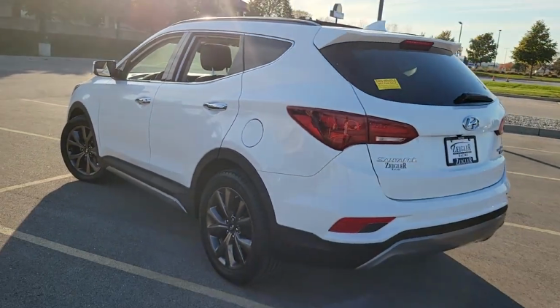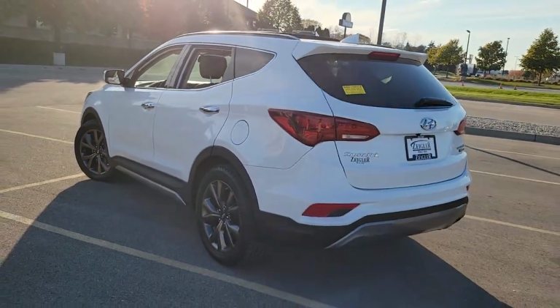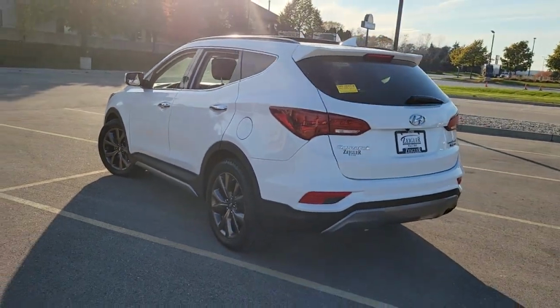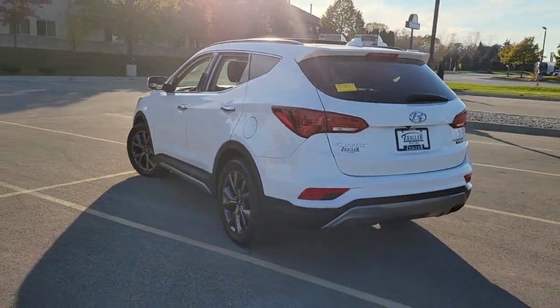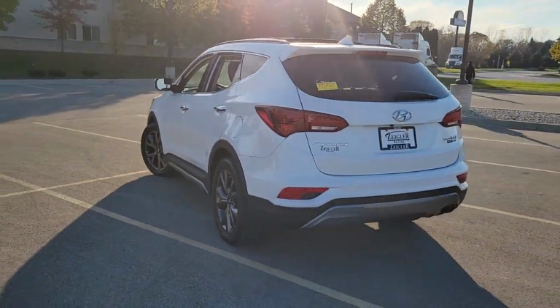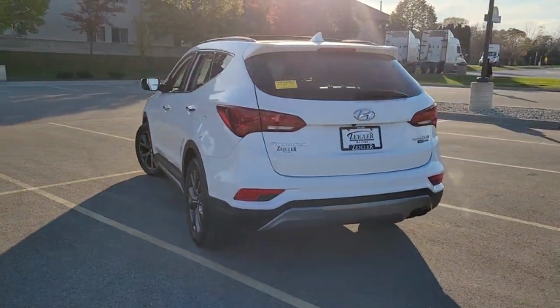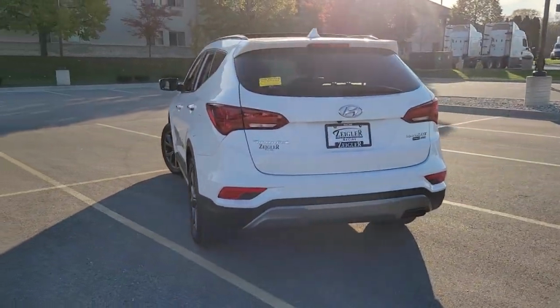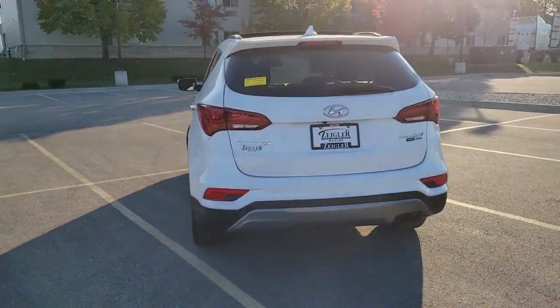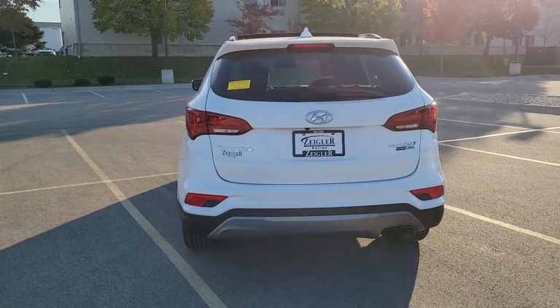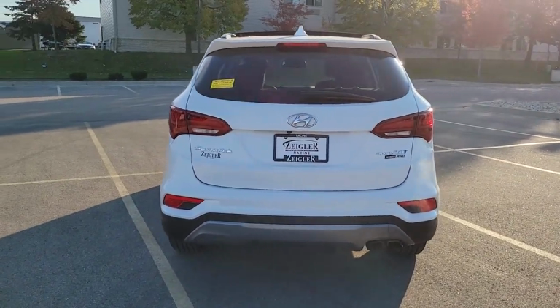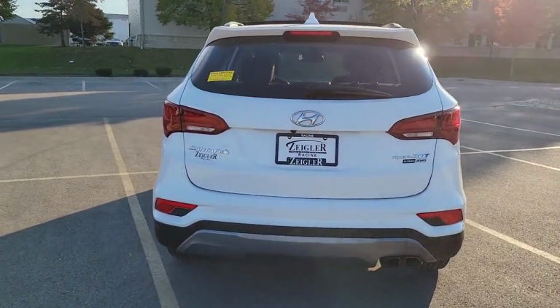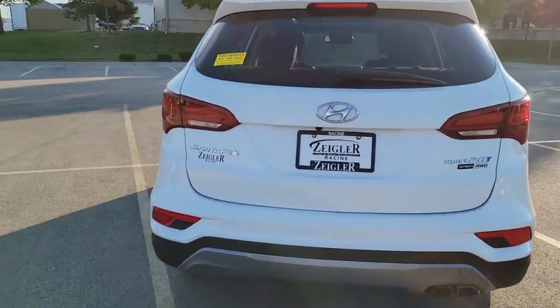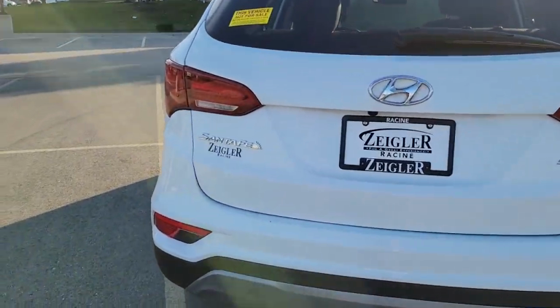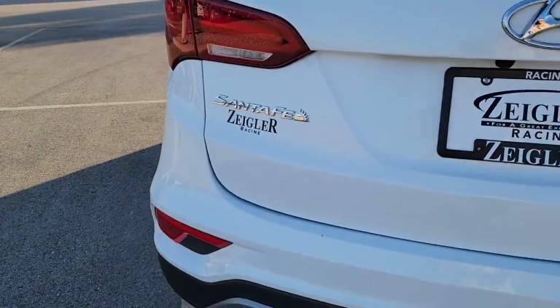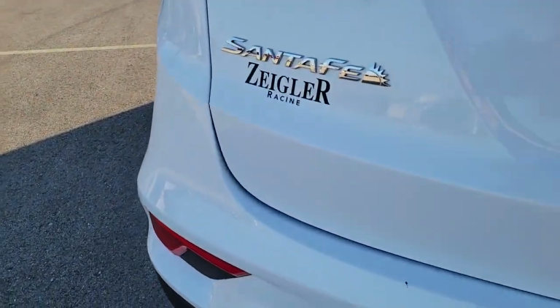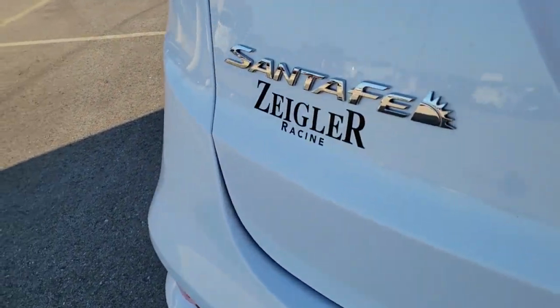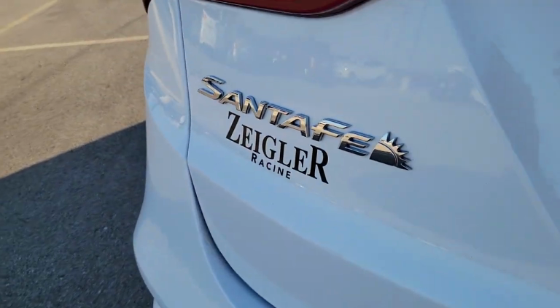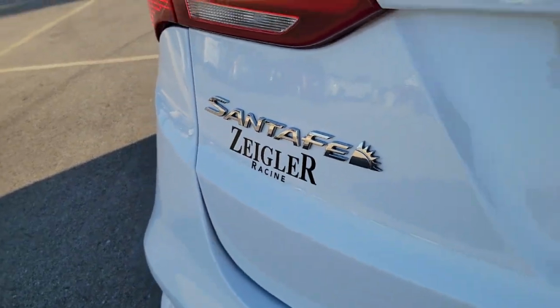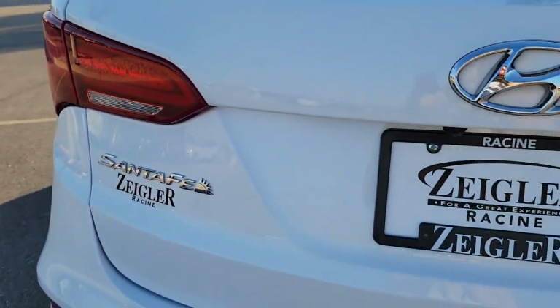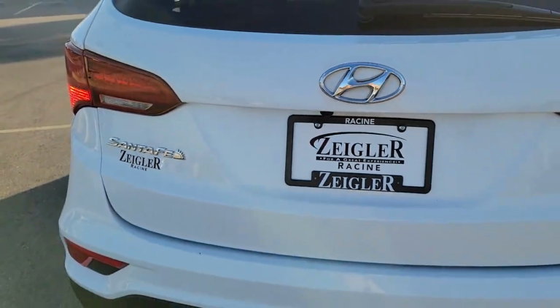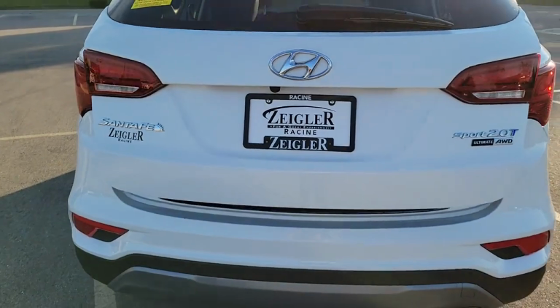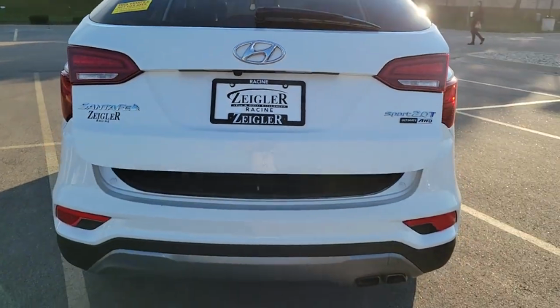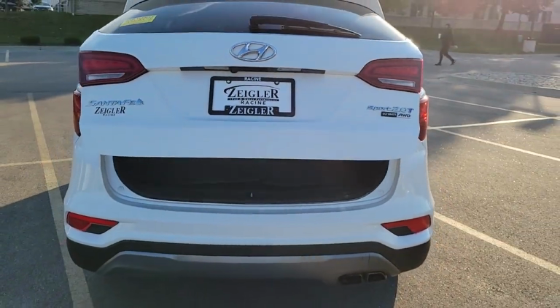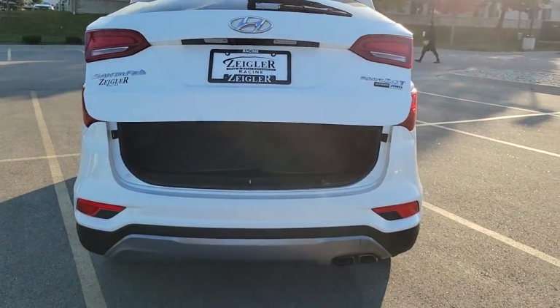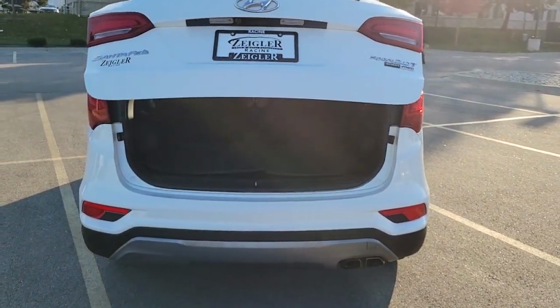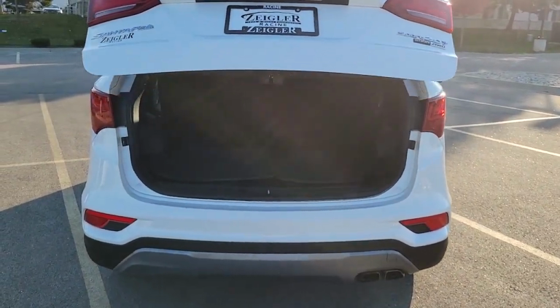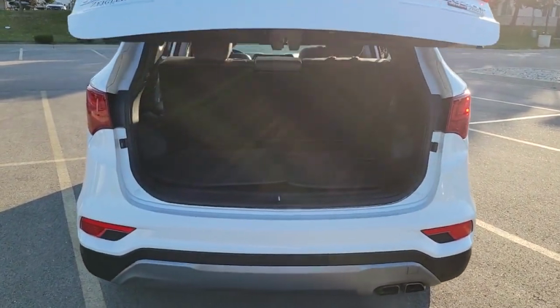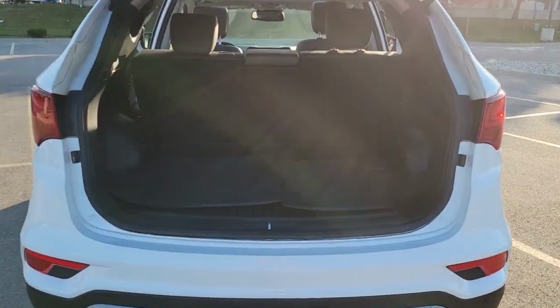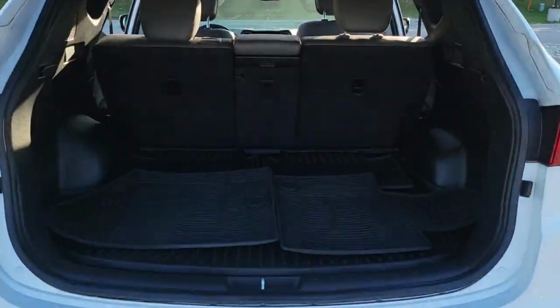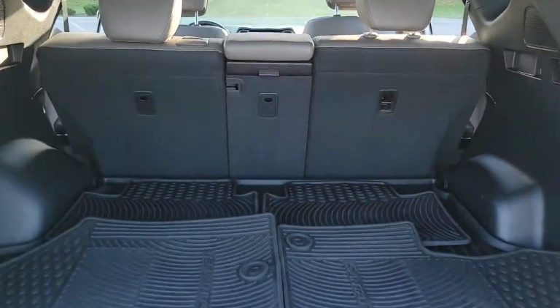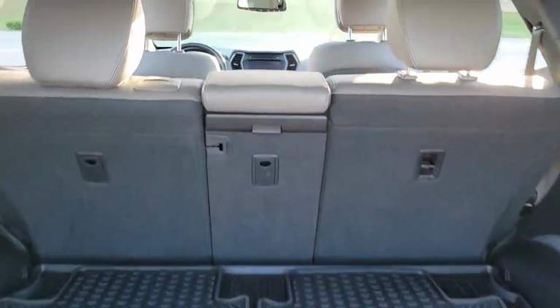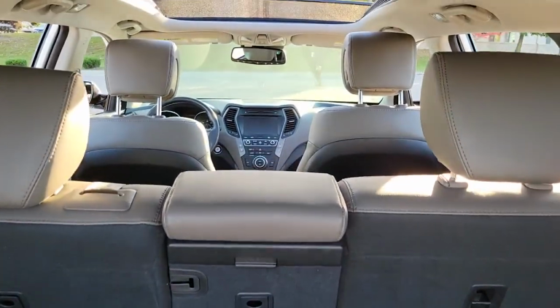Panoramic roof, all-wheel drive, keyless entry, sun/moonroof, navigation system, power liftgate, remote engine start, woodgrain interior trim, keyless start, heated rear seats.